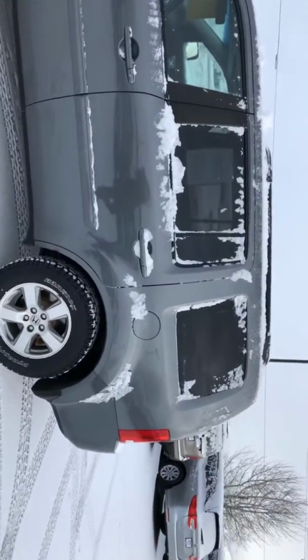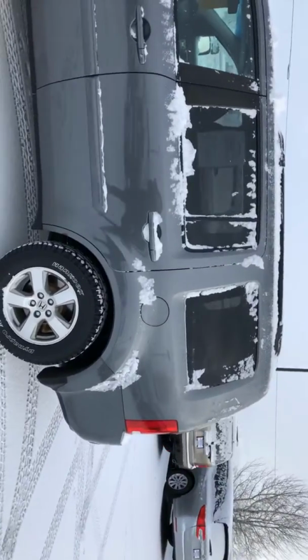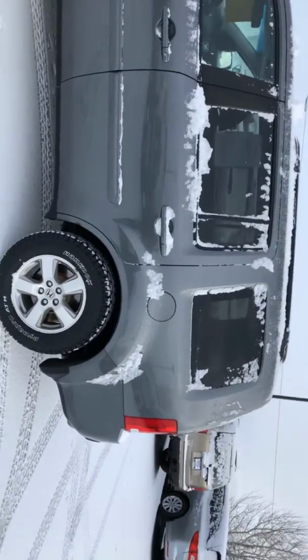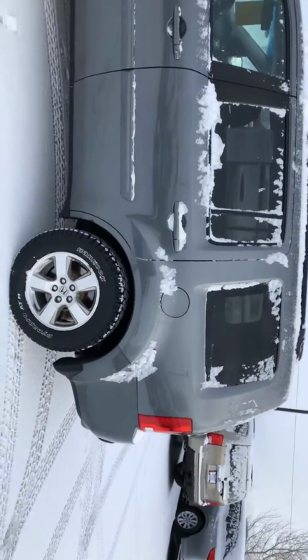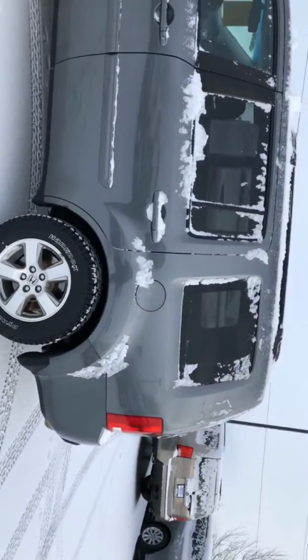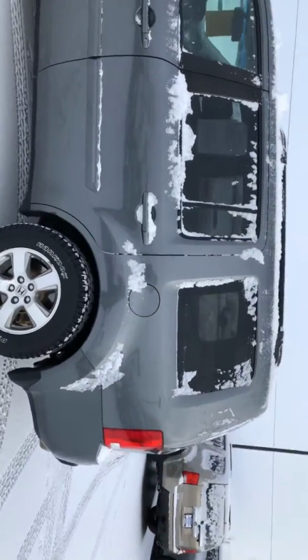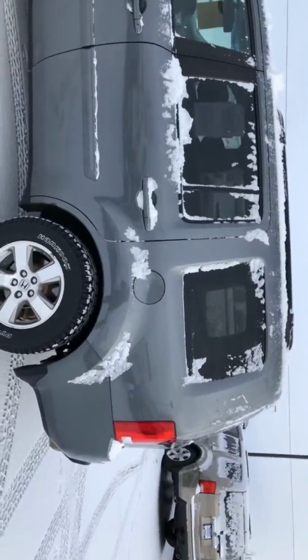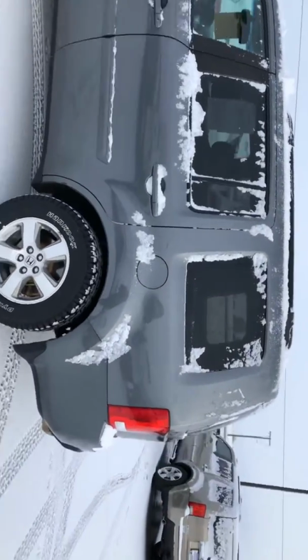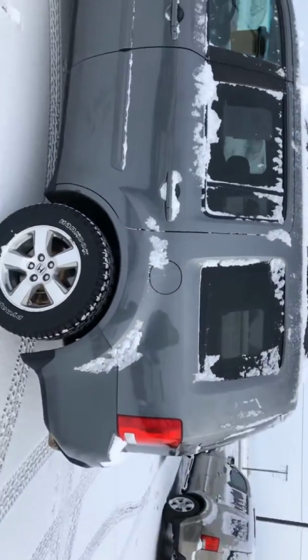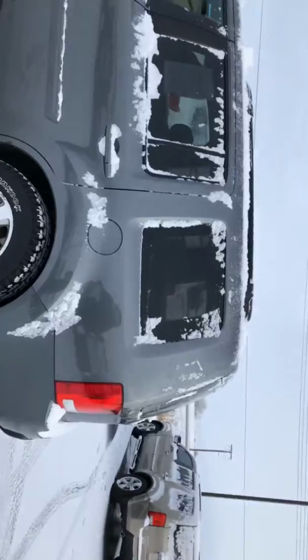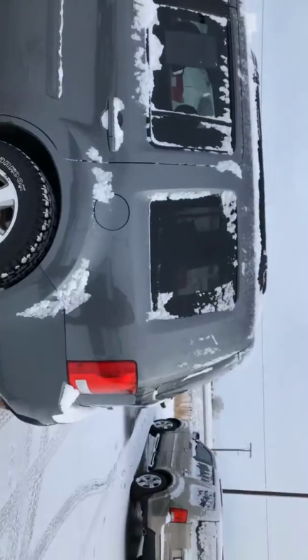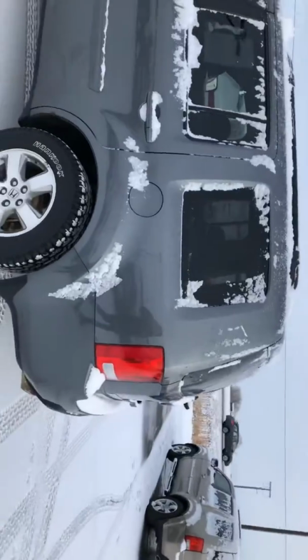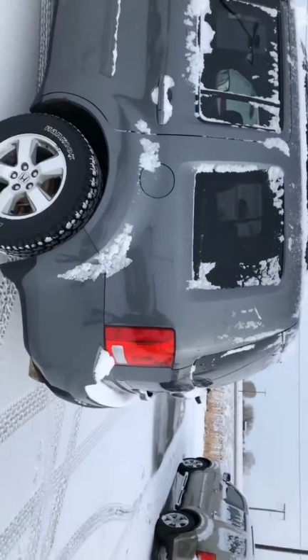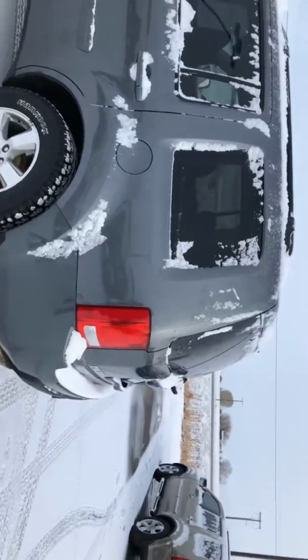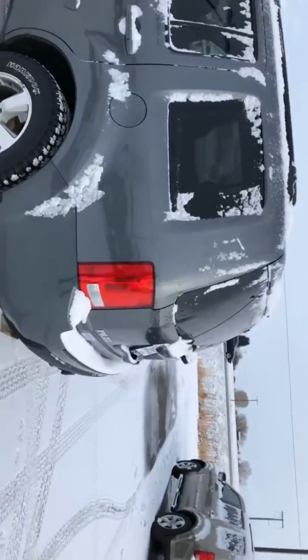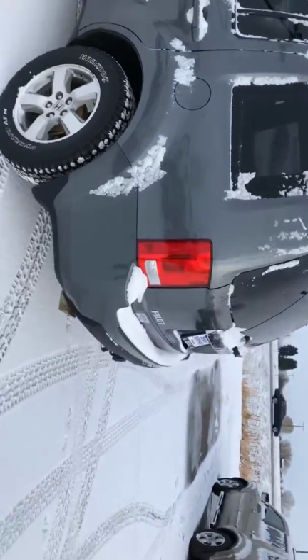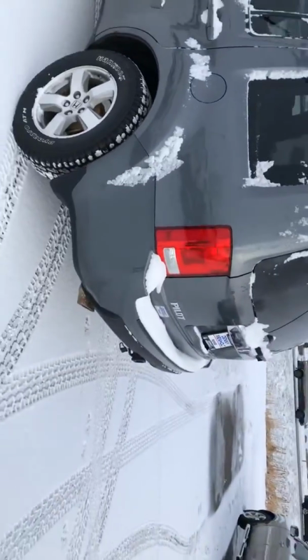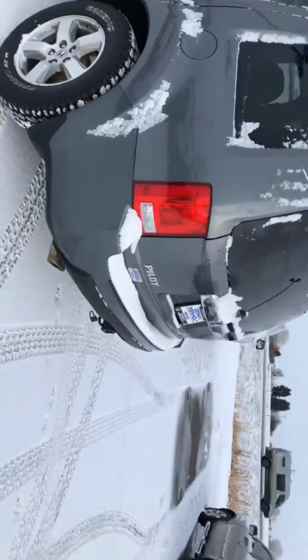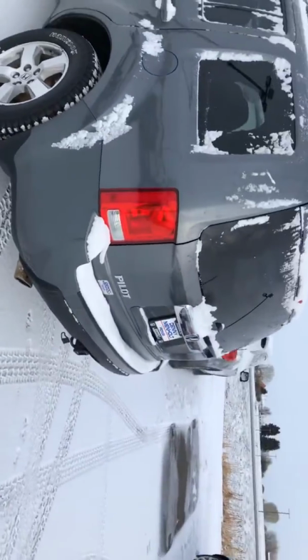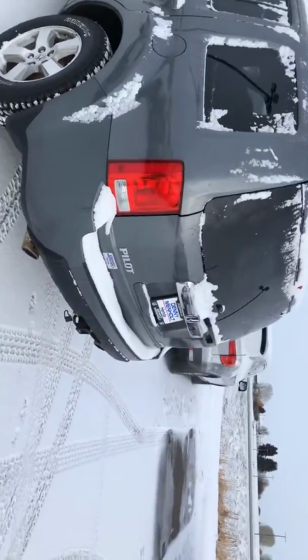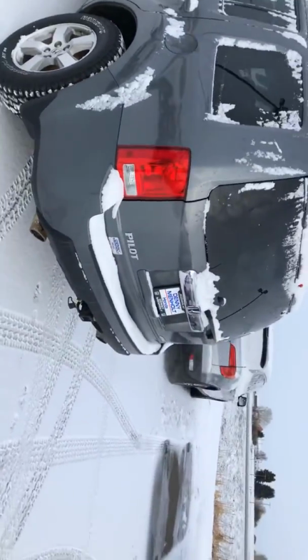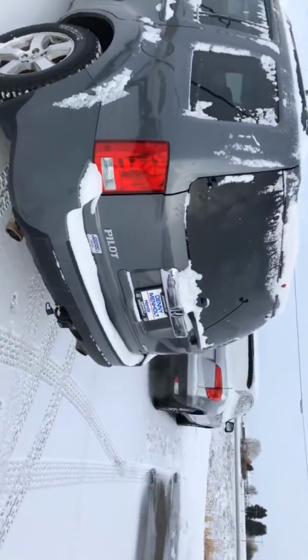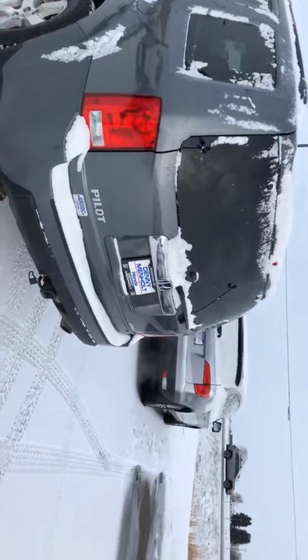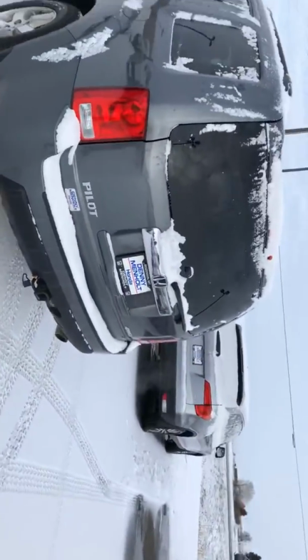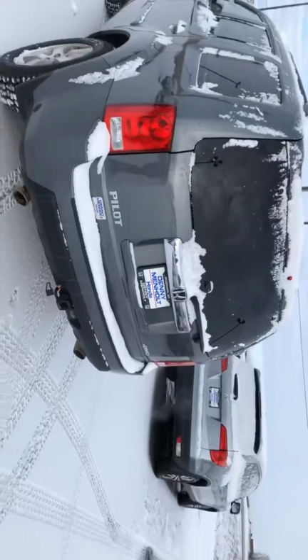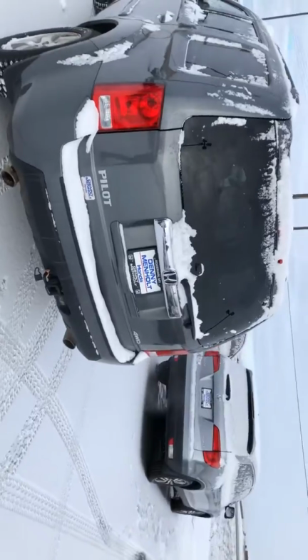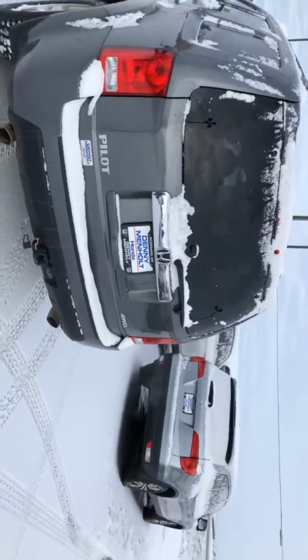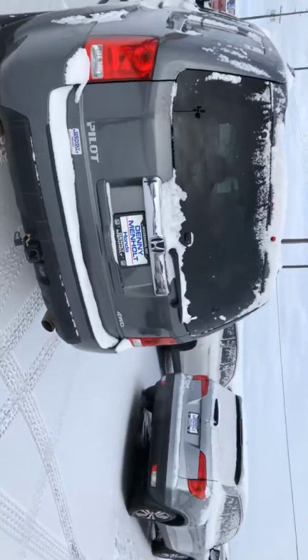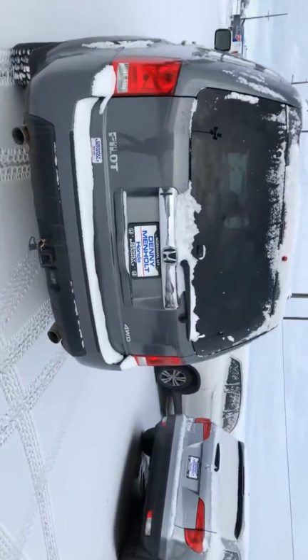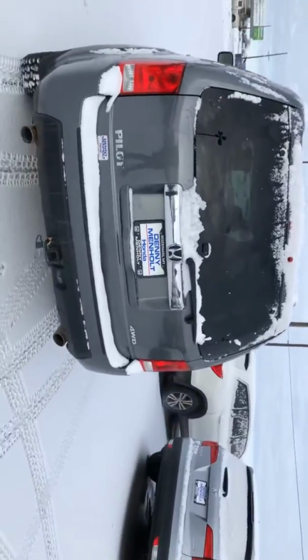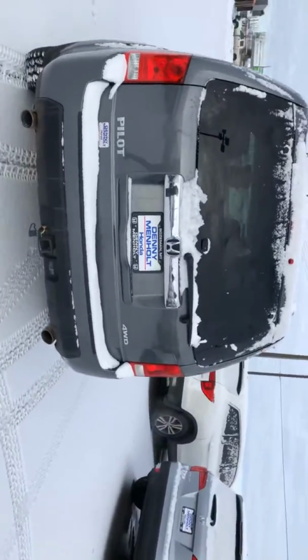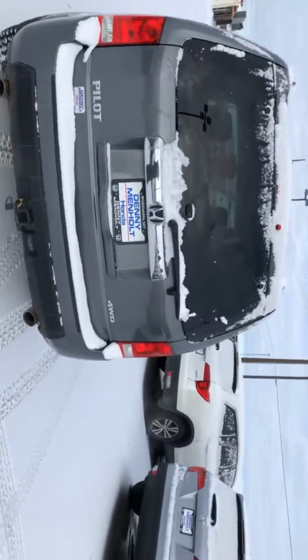Very nice. It has leather interior, roof rails, and already has a hitch on it. The interior is black.